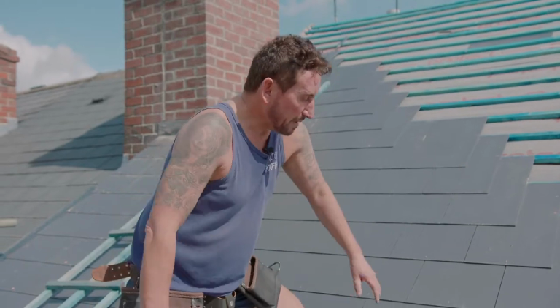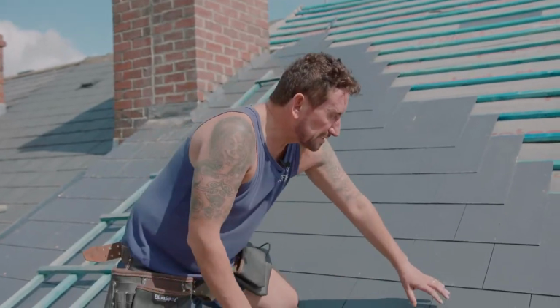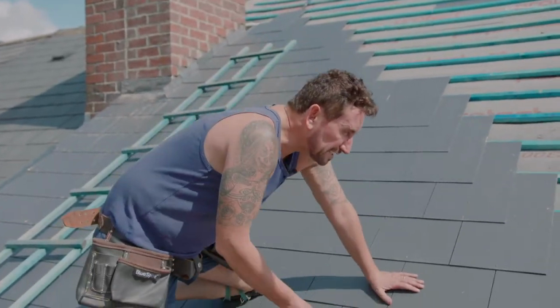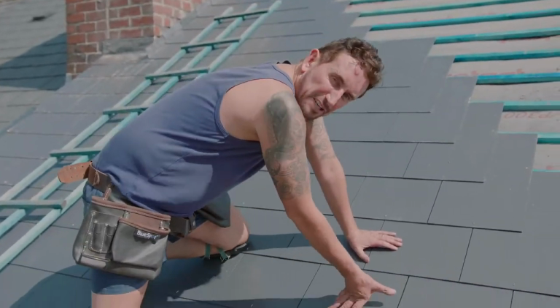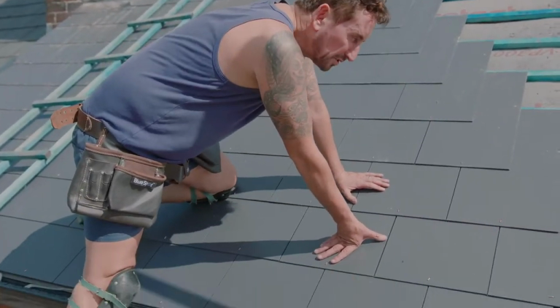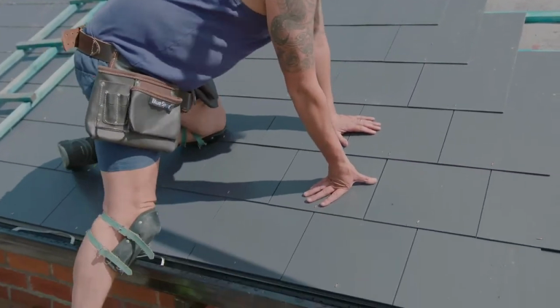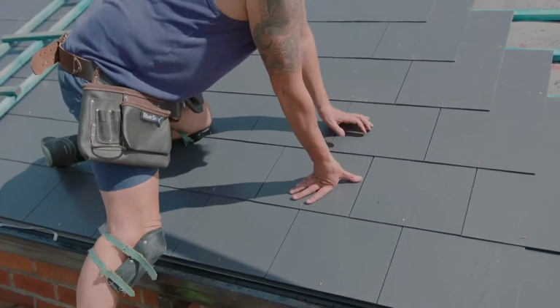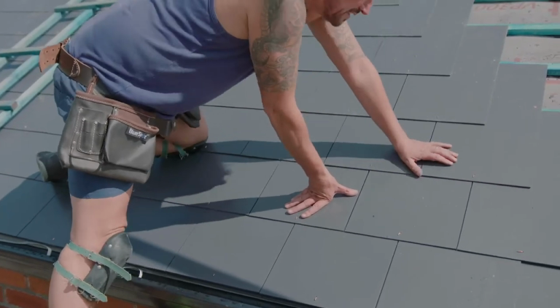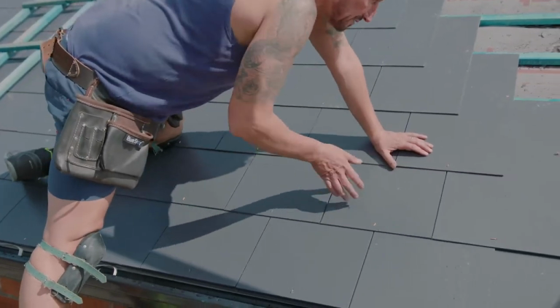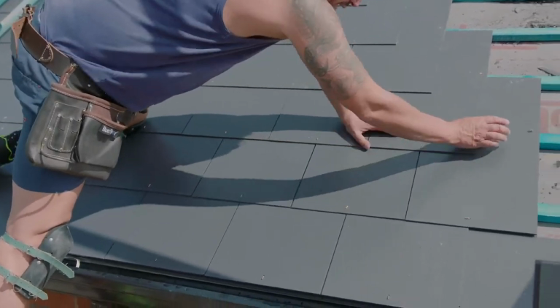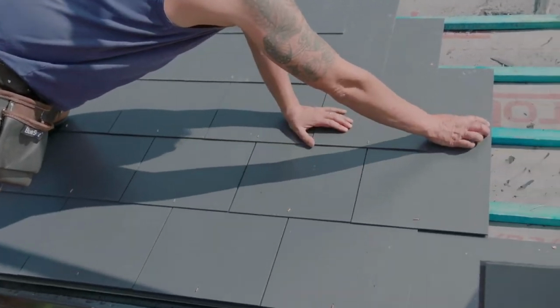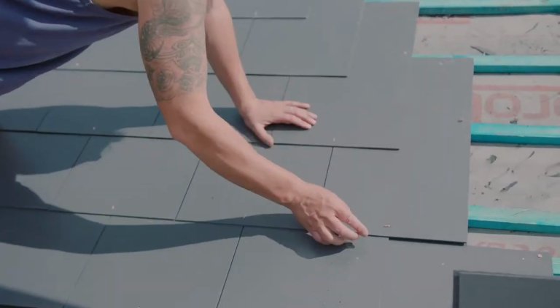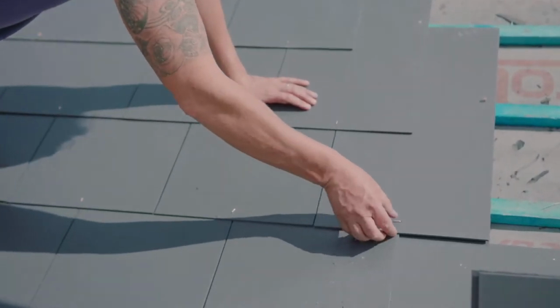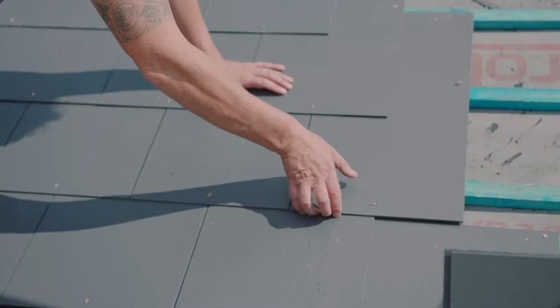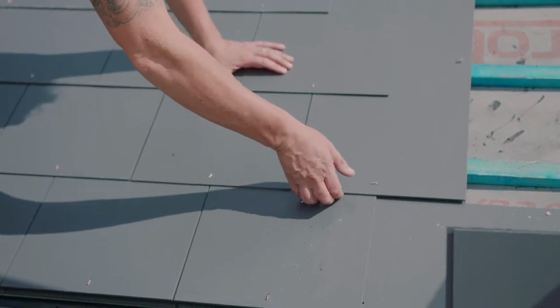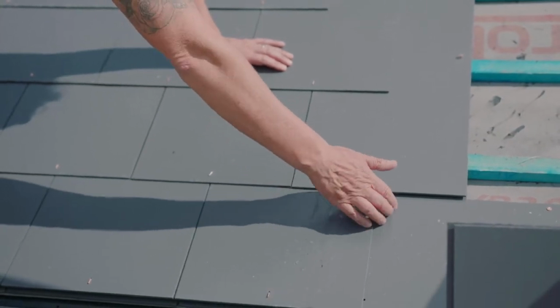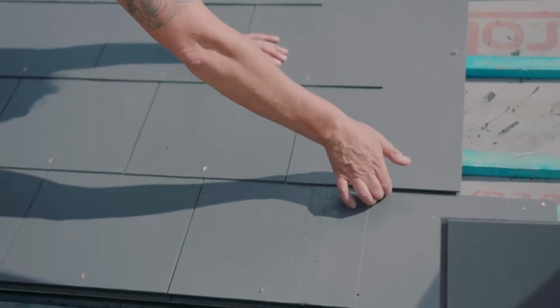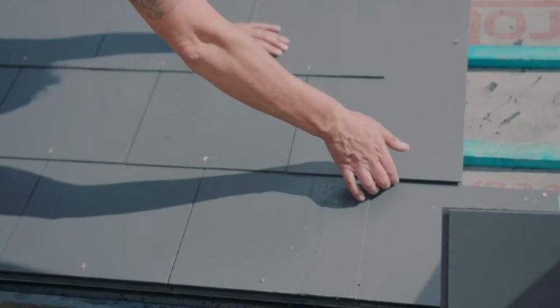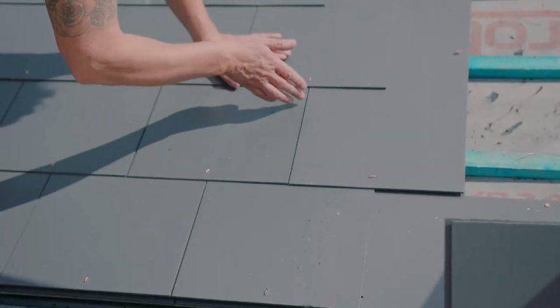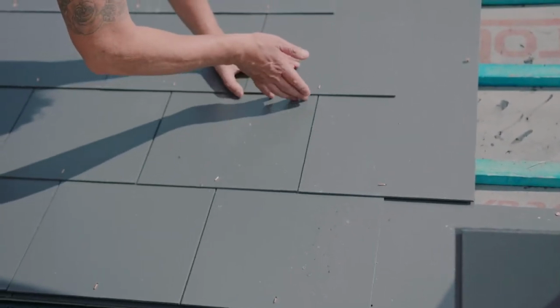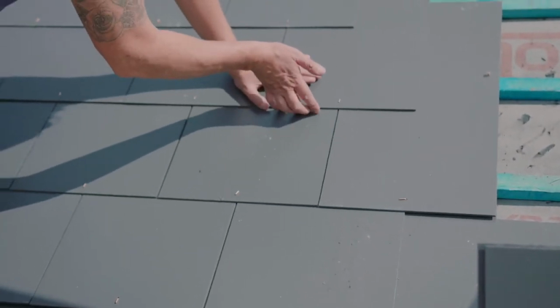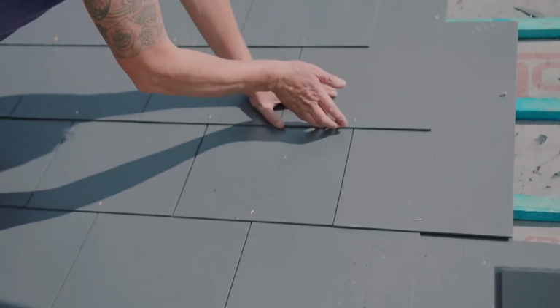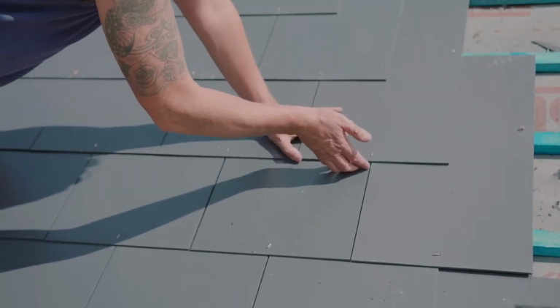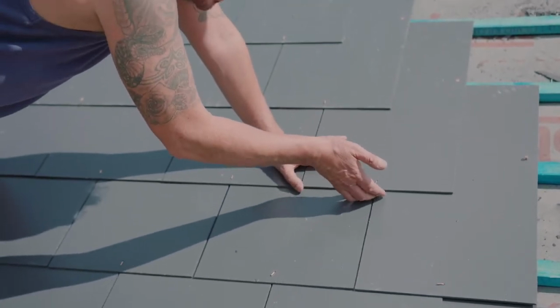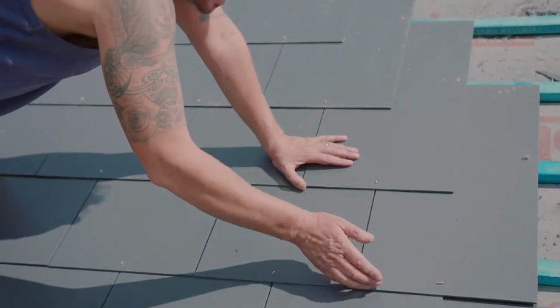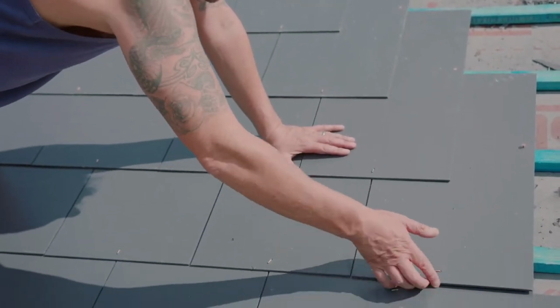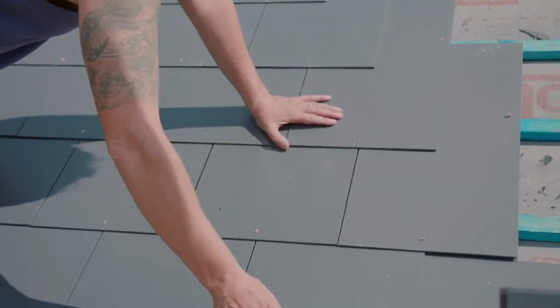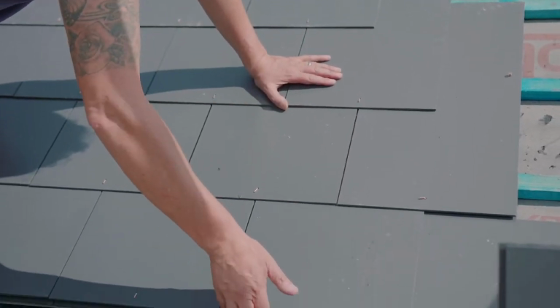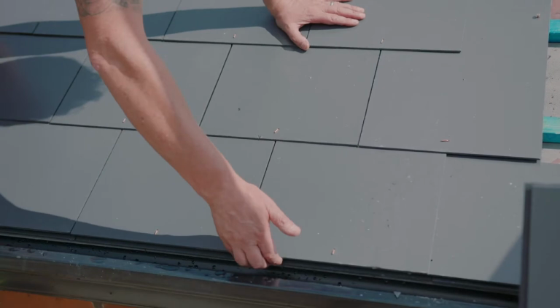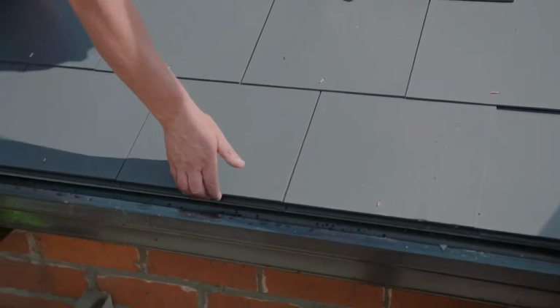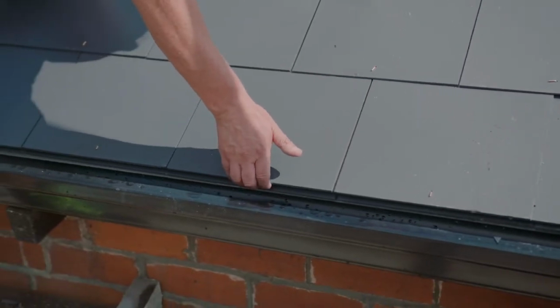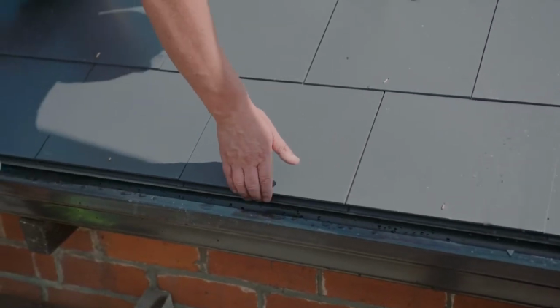Man-made slates are fixed double lap. They're fixed with copper nails, and then at the bottom we have a disc rivet. The disc rivet is to secure the tail of the slate so they don't lift up or flap.